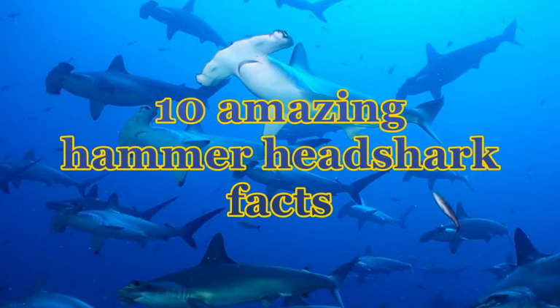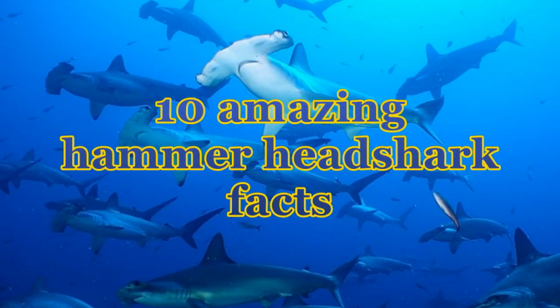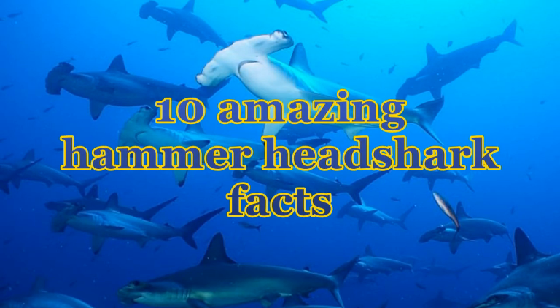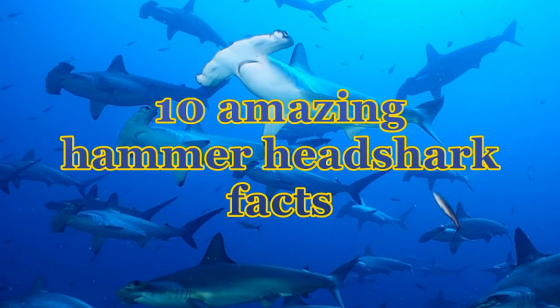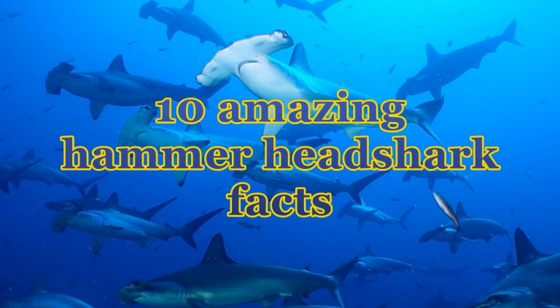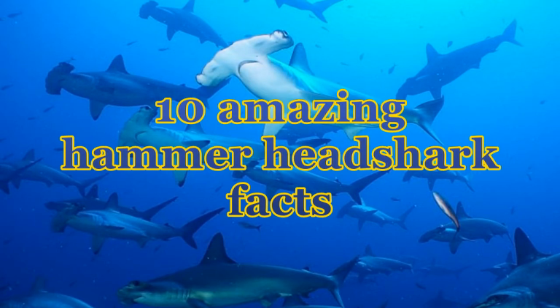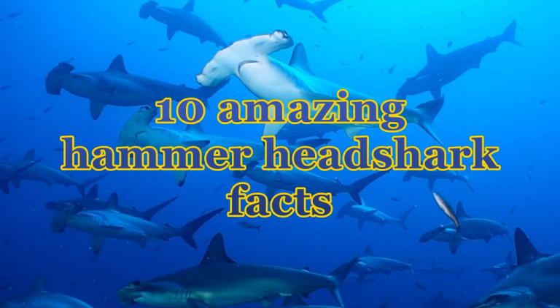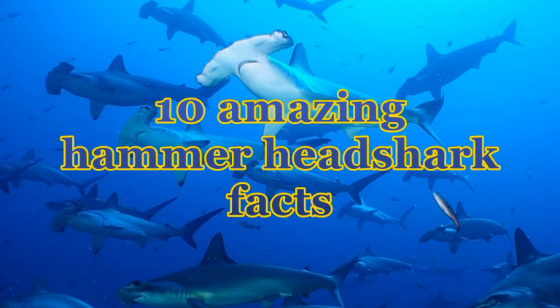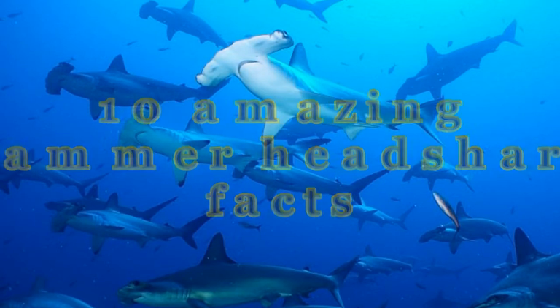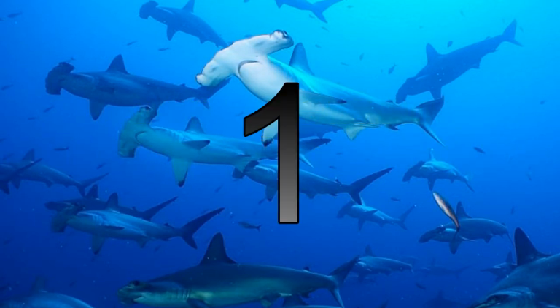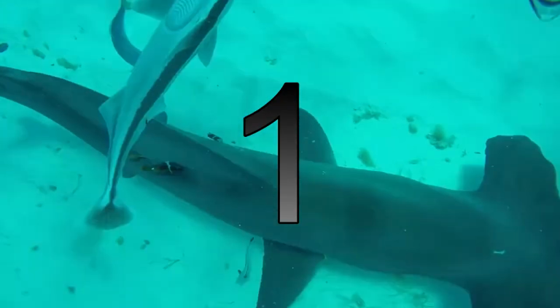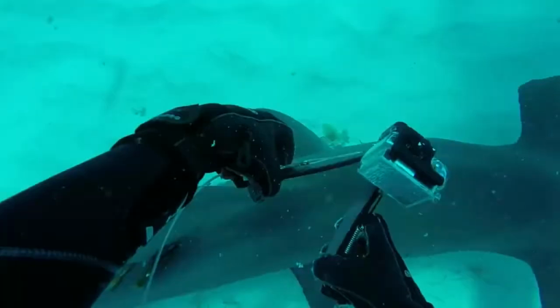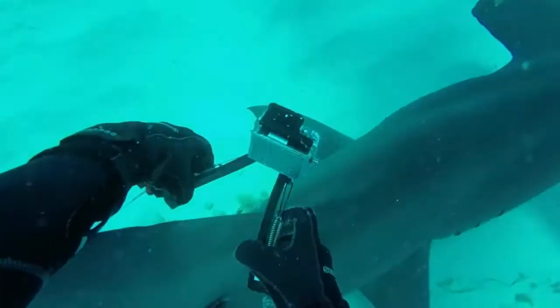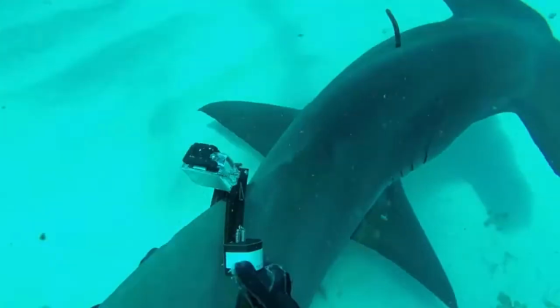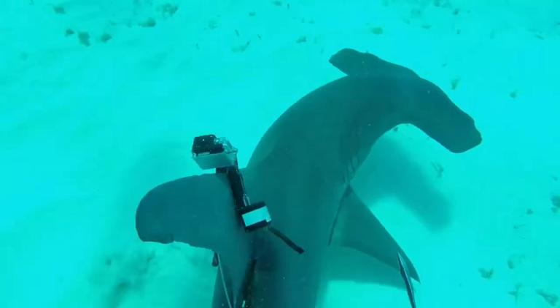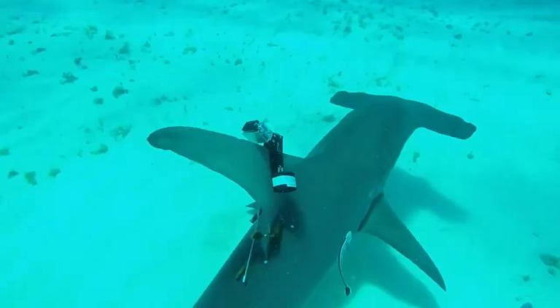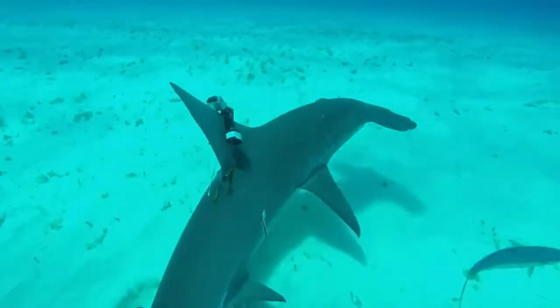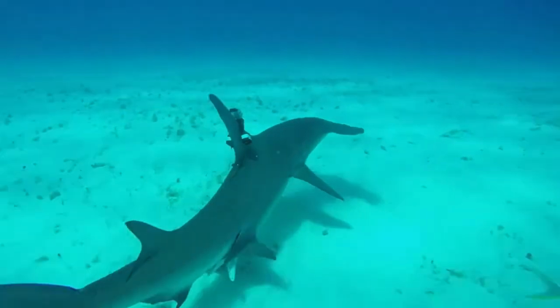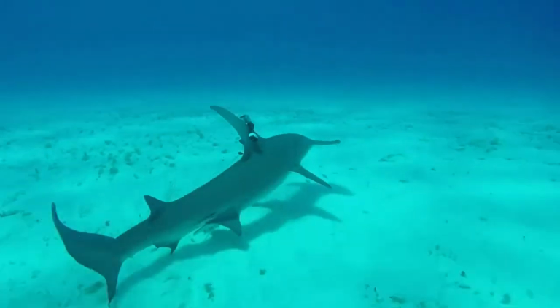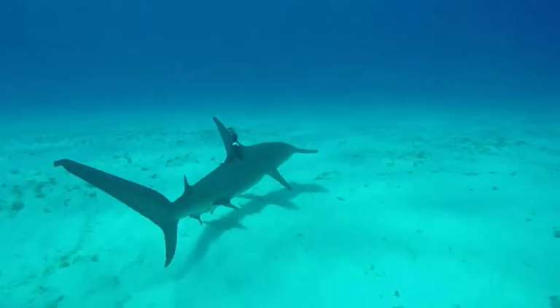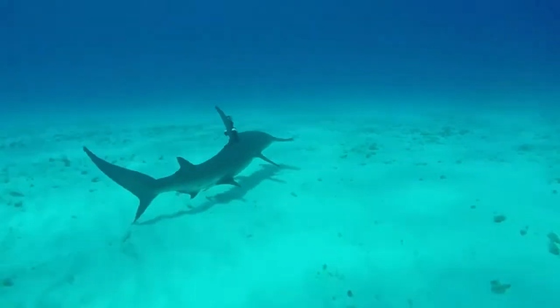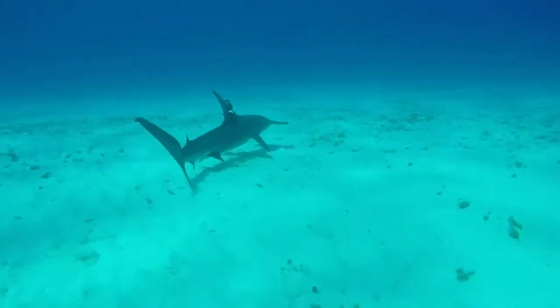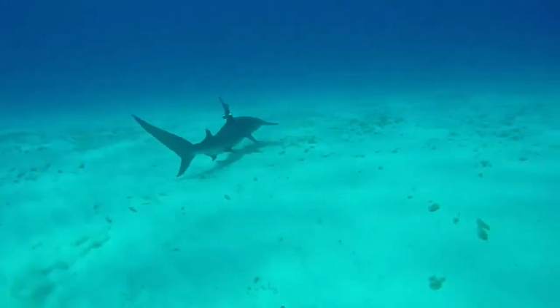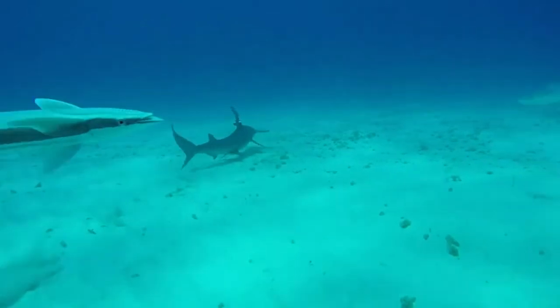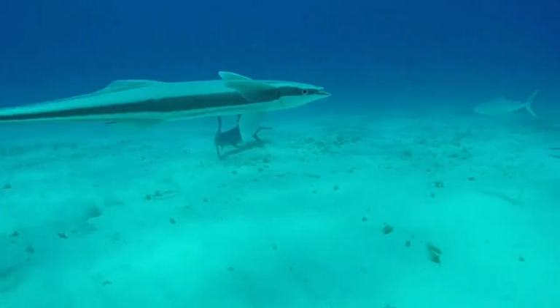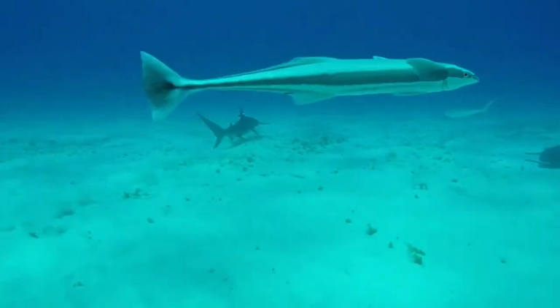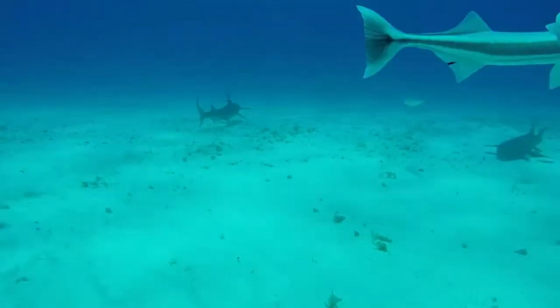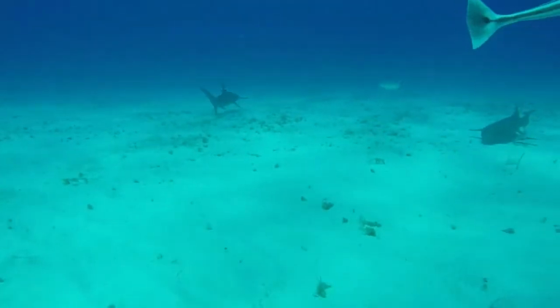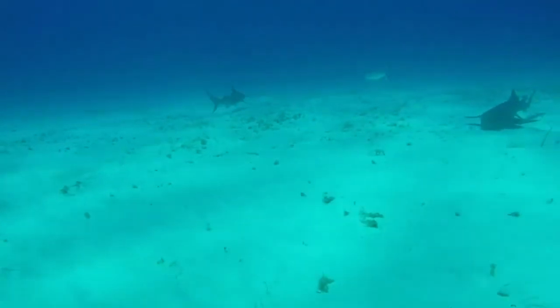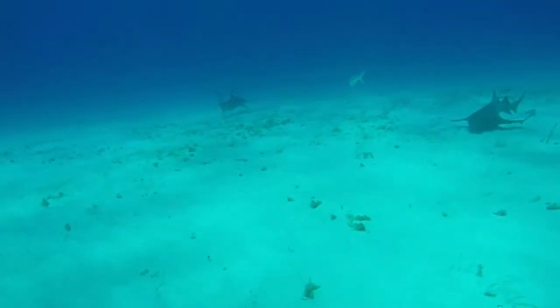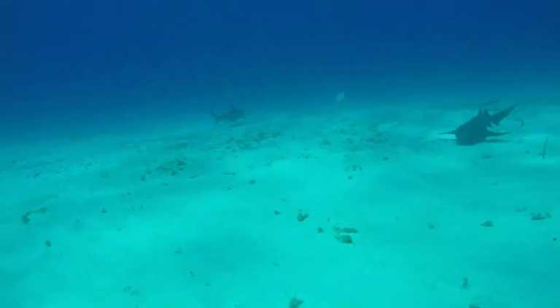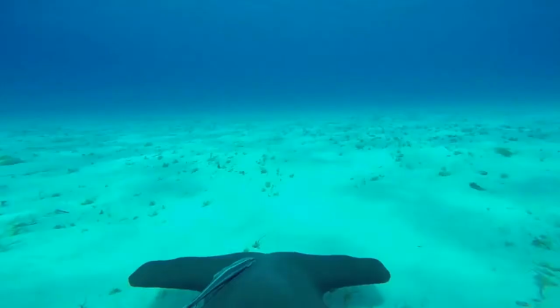10 Amazing Facts About Hammerhead Sharks. Hammerhead sharks are one of the most unique underwater creatures. They get their name from their unusually shaped heads that resemble a hammer.